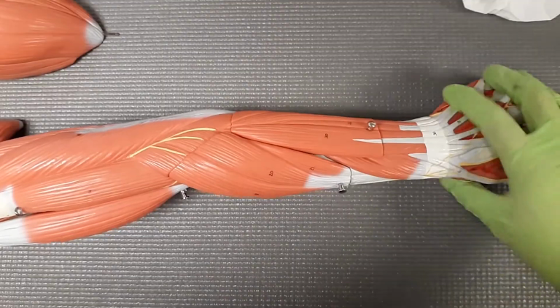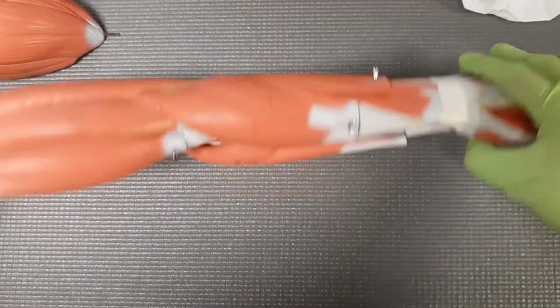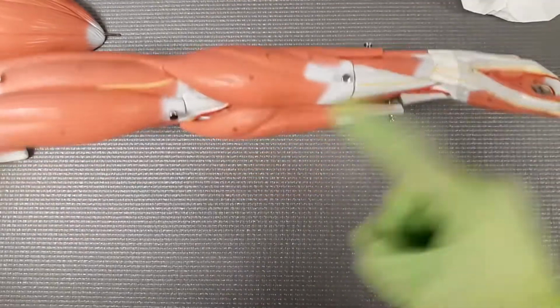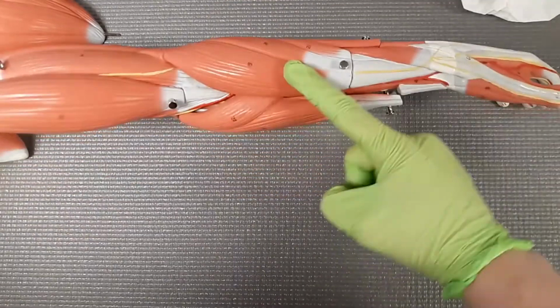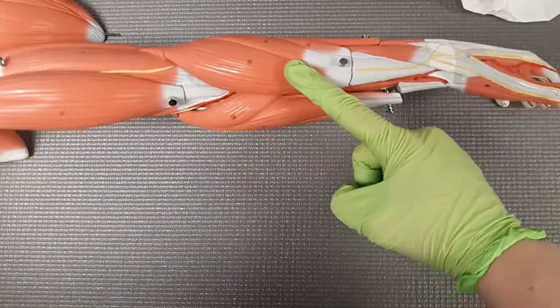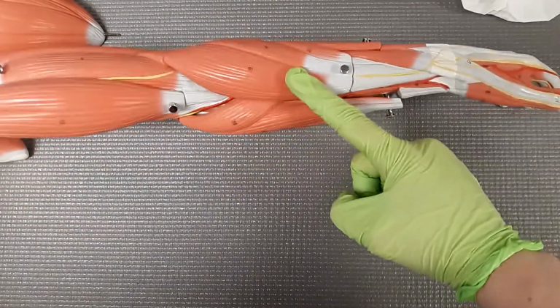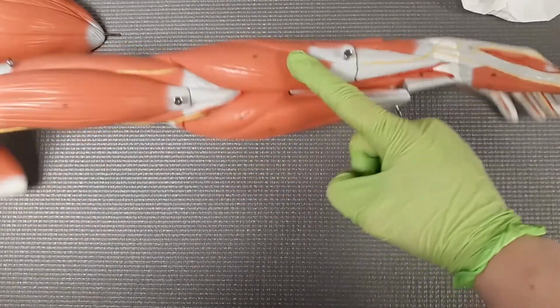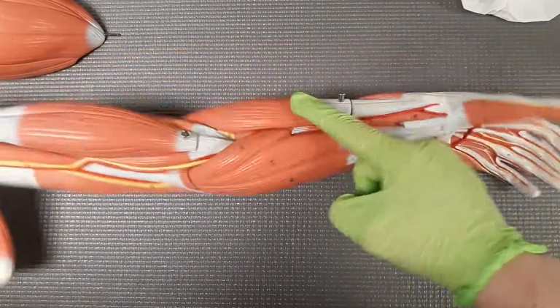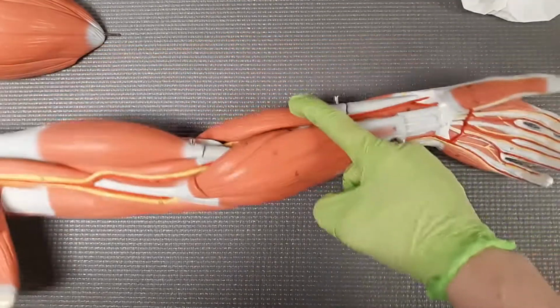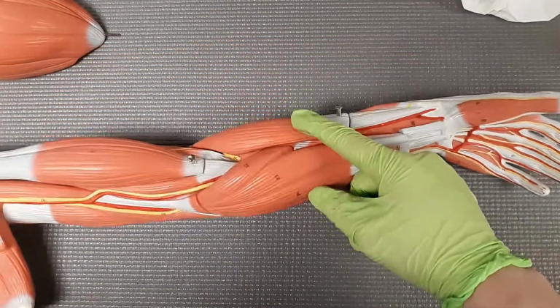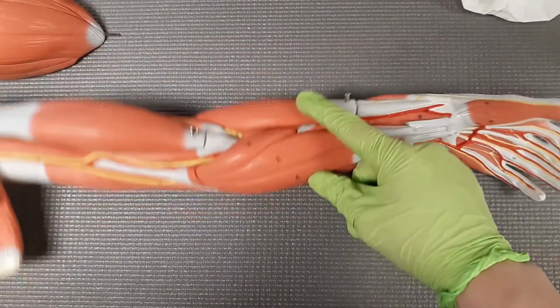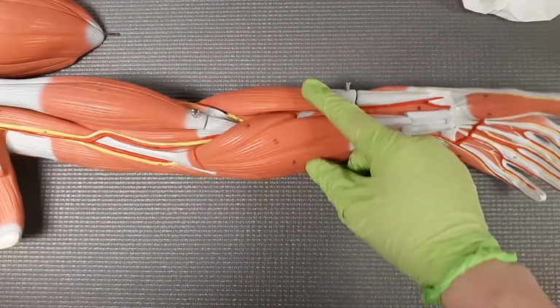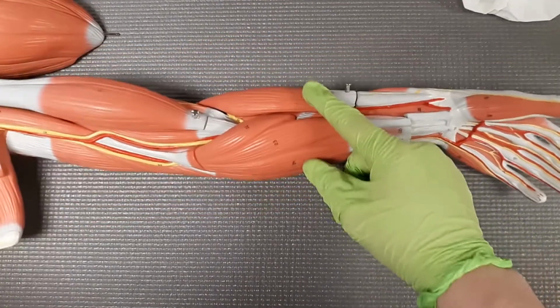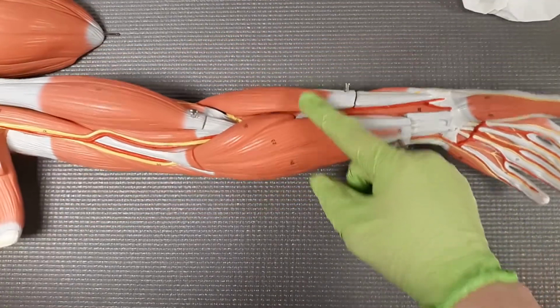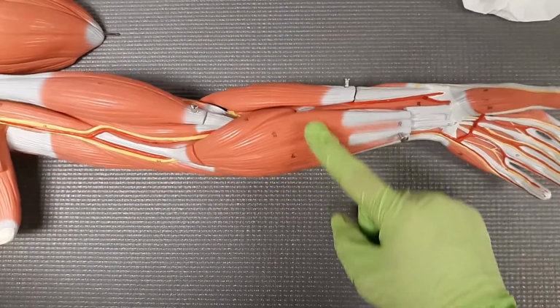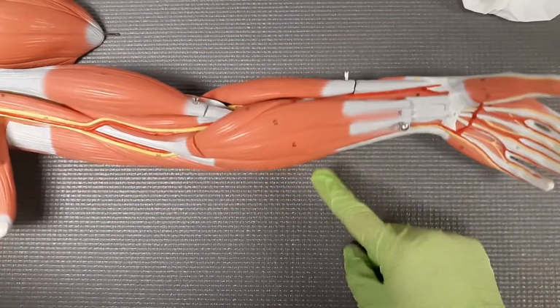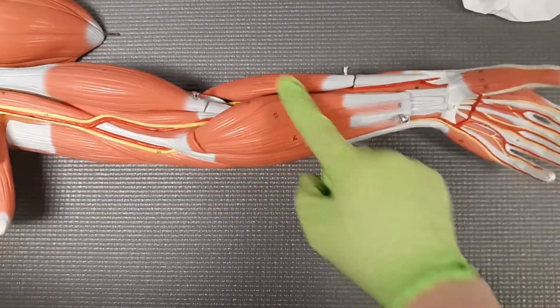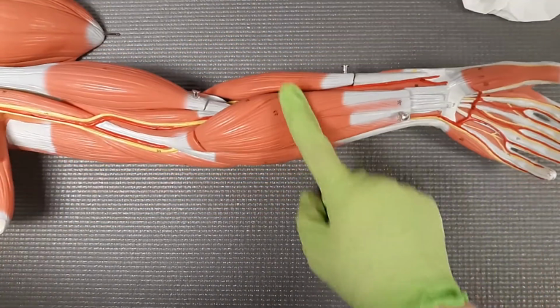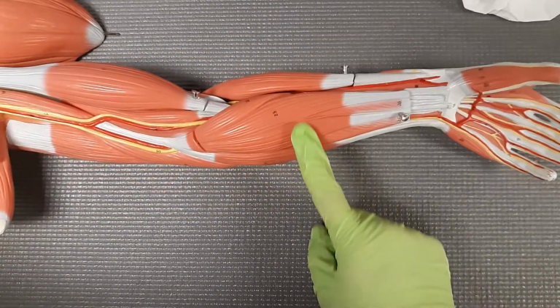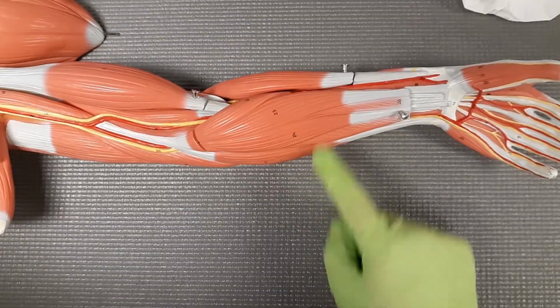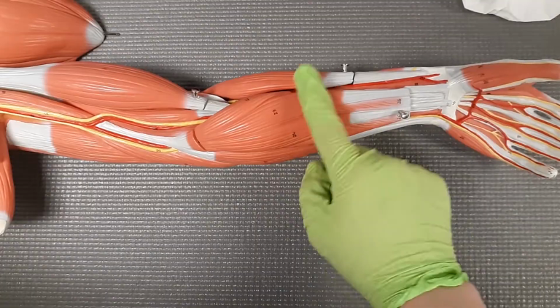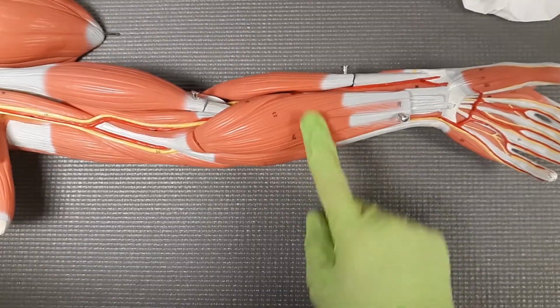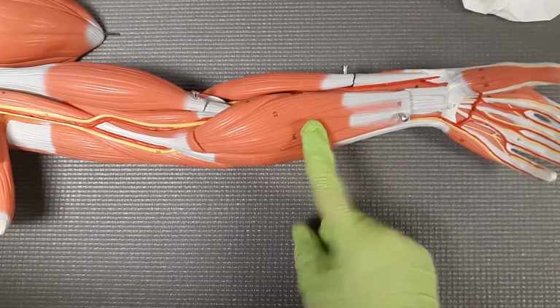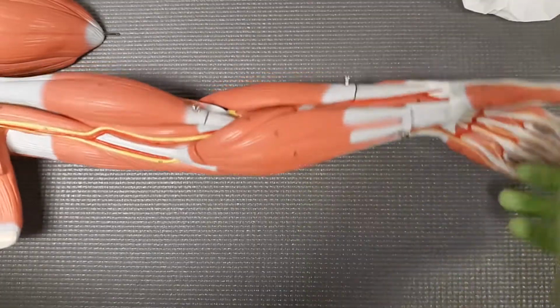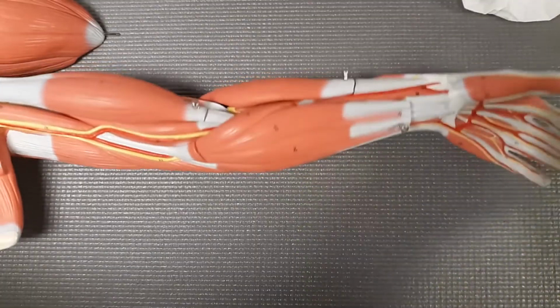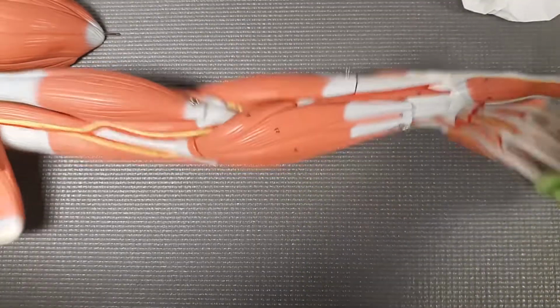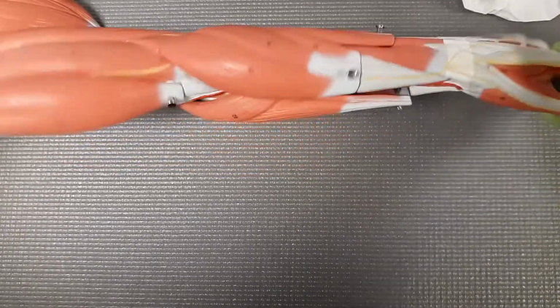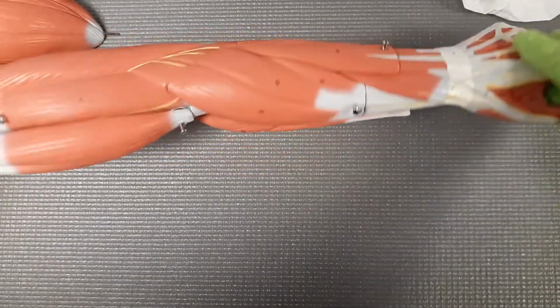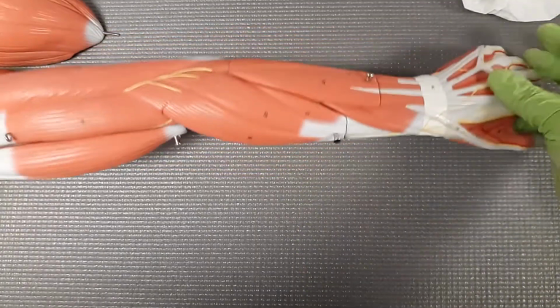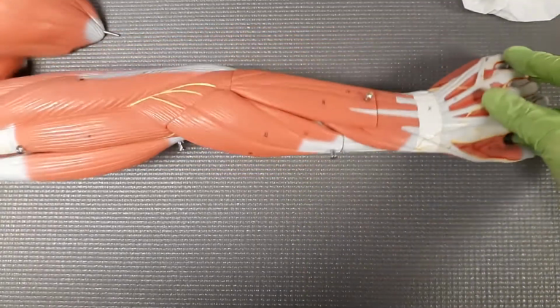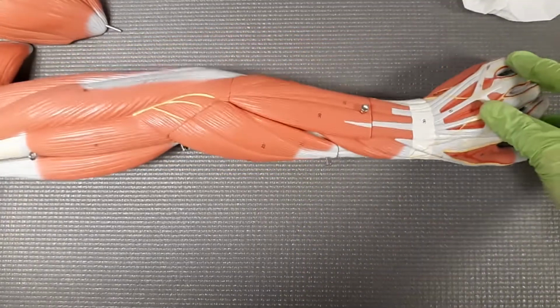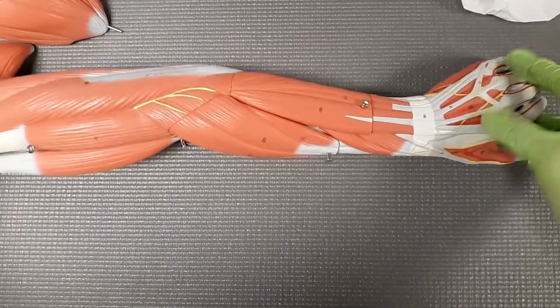And now if I go landmark with my palm facing upward this time, these are all going to be my flexors. So let's go ahead and focus on those extensors.